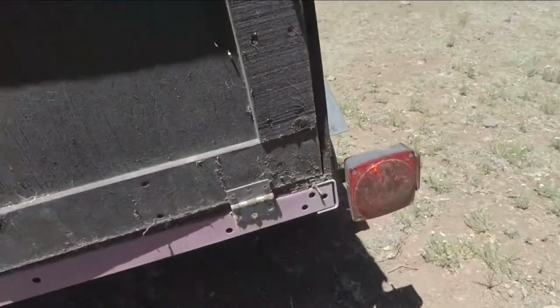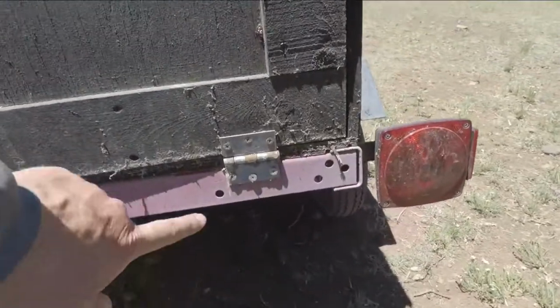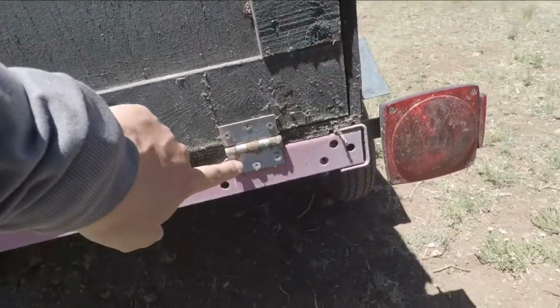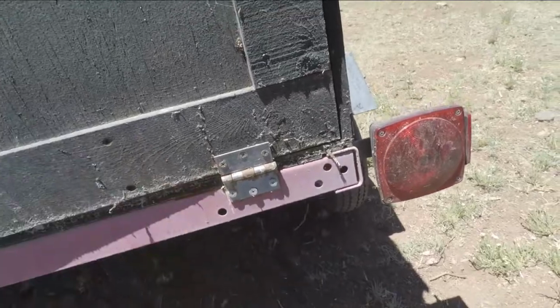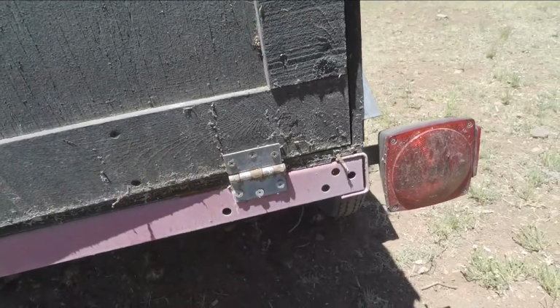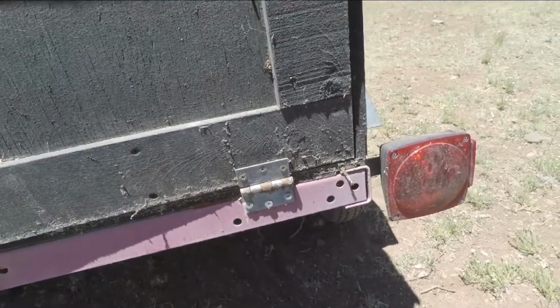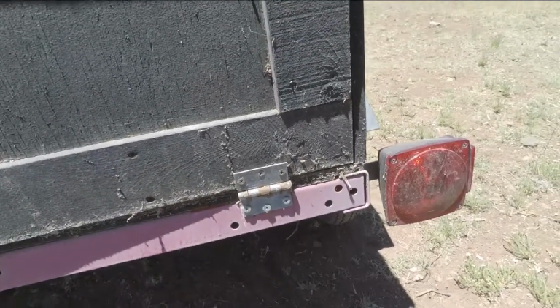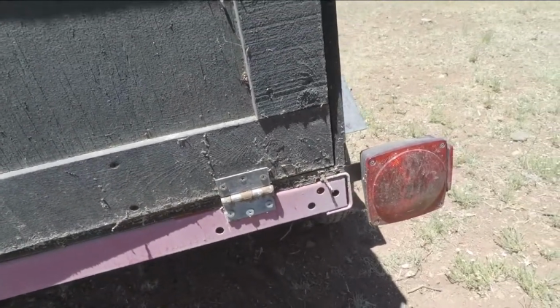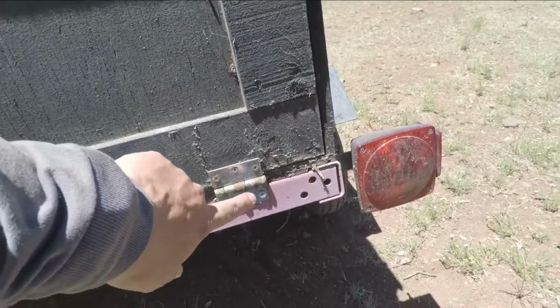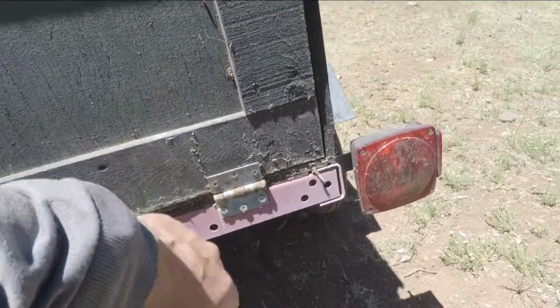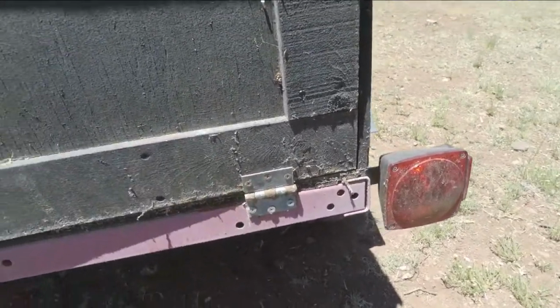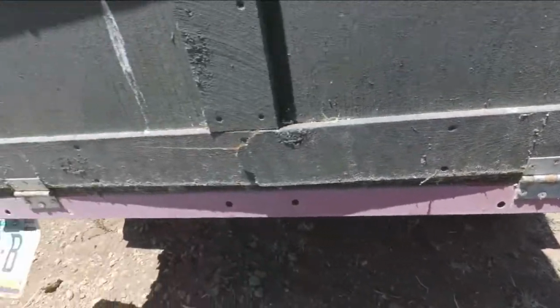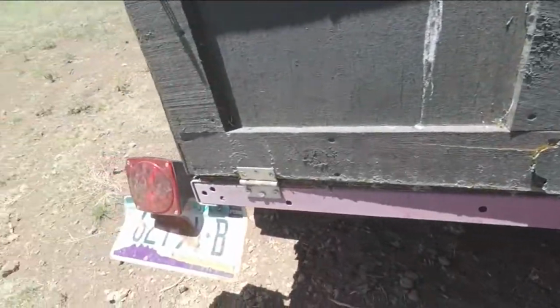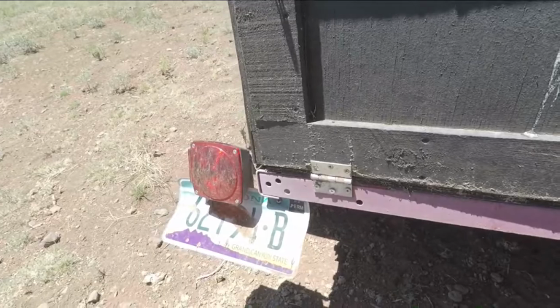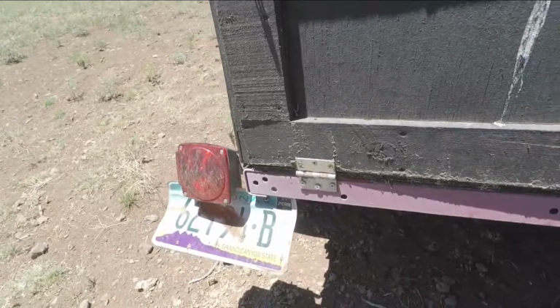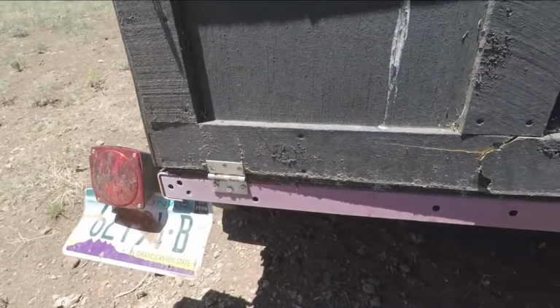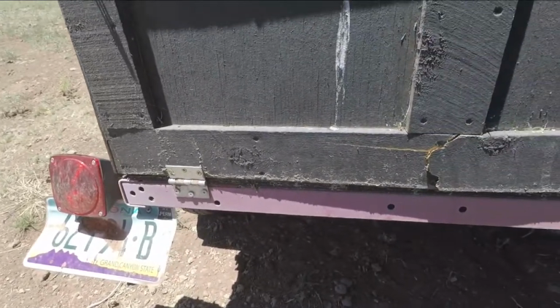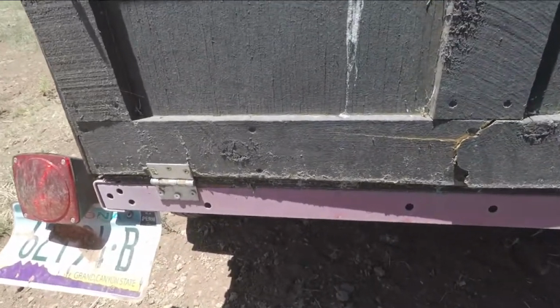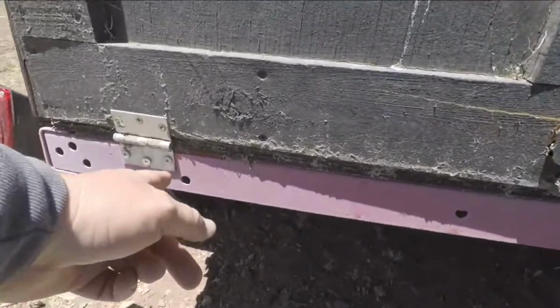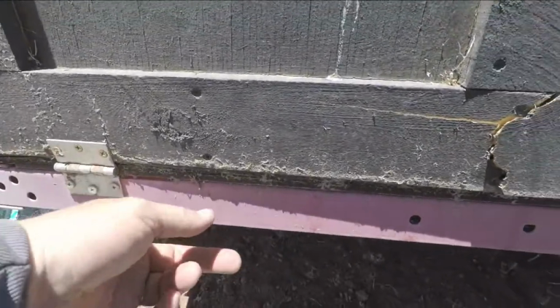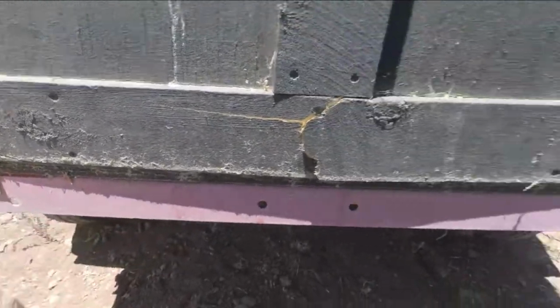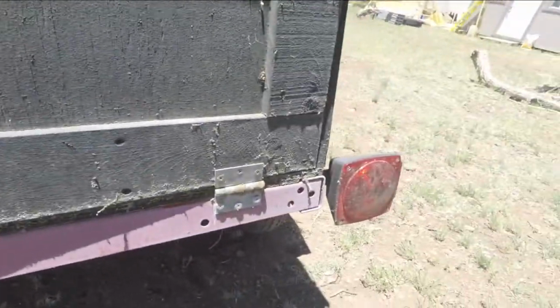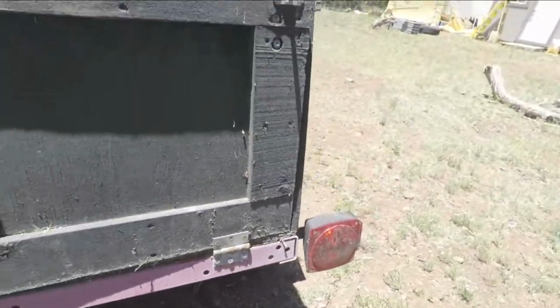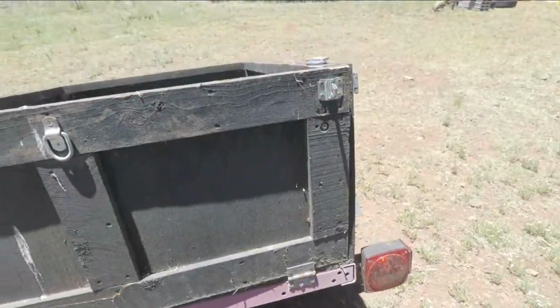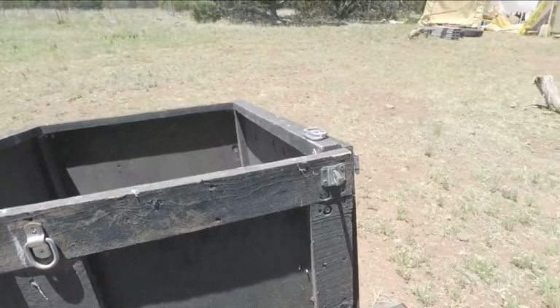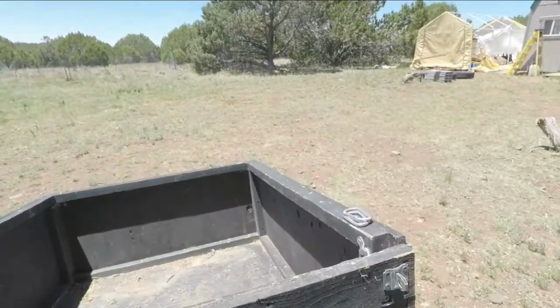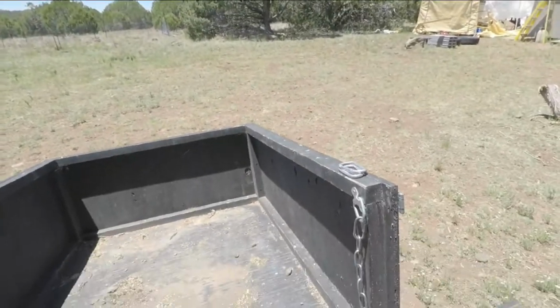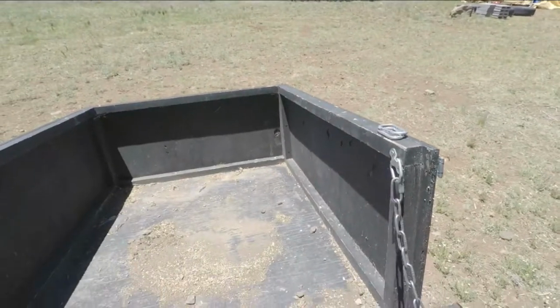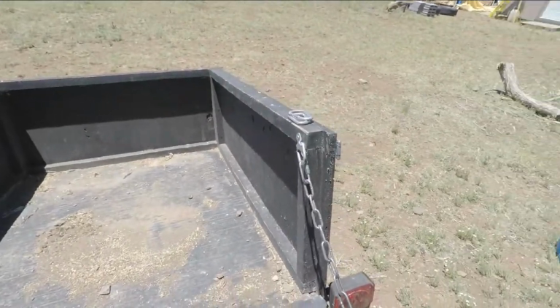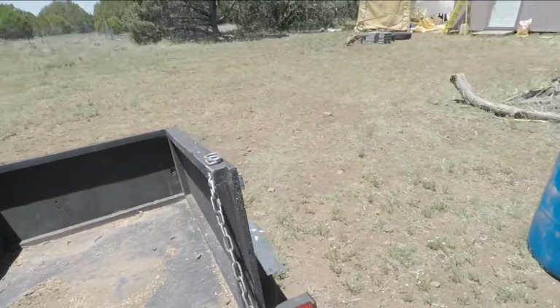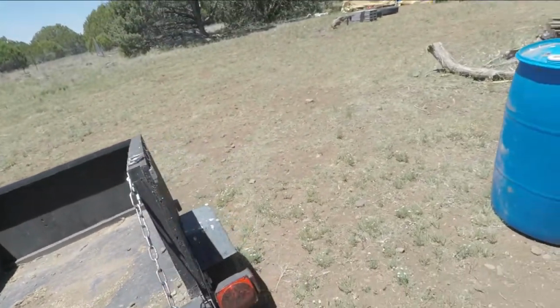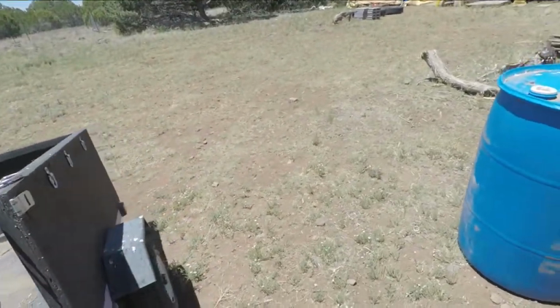I used cheap hinges from Home Depot, just cheap little hinges for the tailgate. I just self-tapped them into the frame on the back. This trailer has come in handy so much I couldn't even tell you.